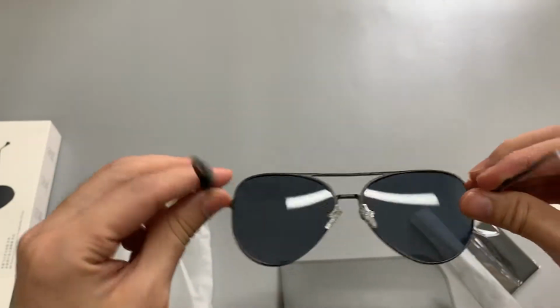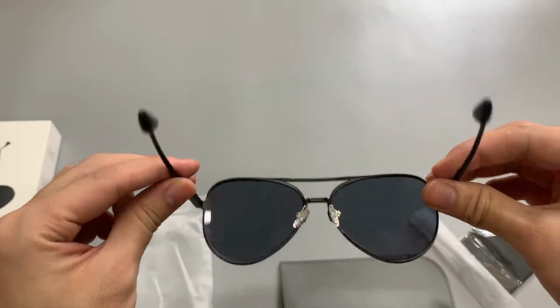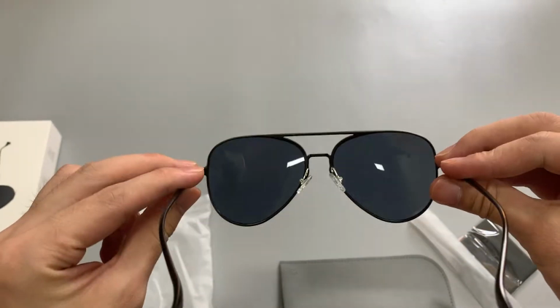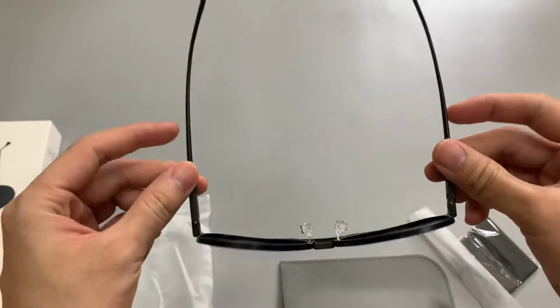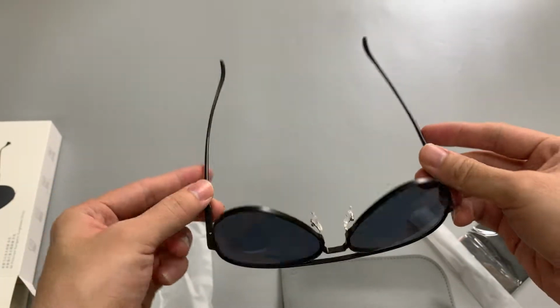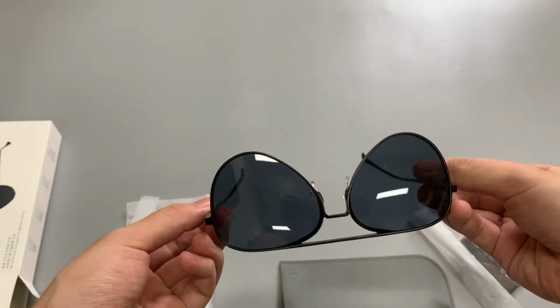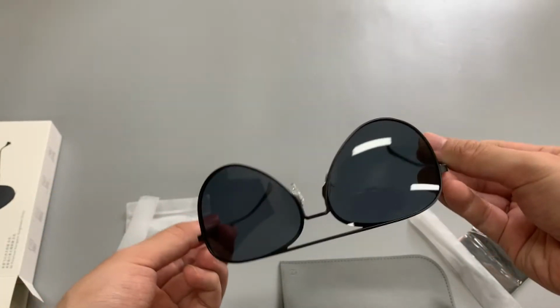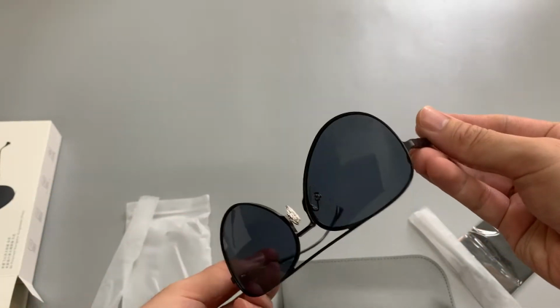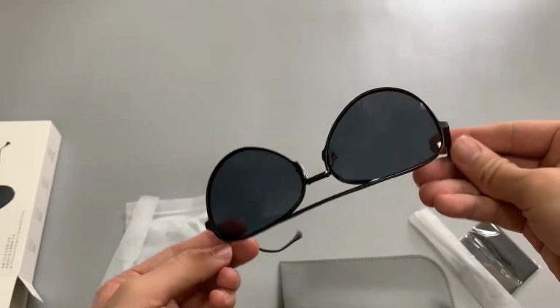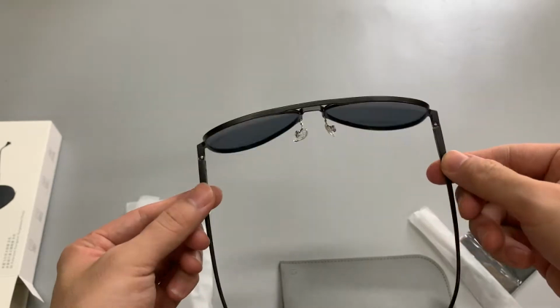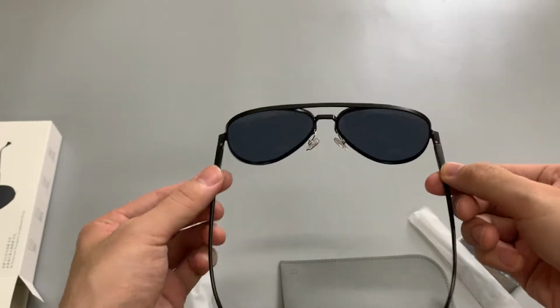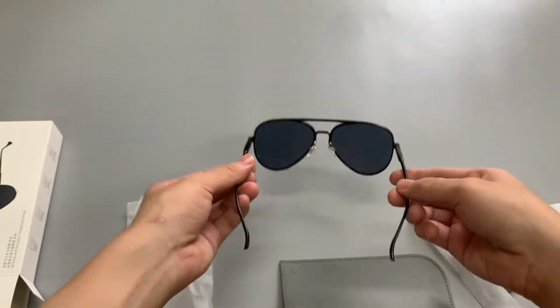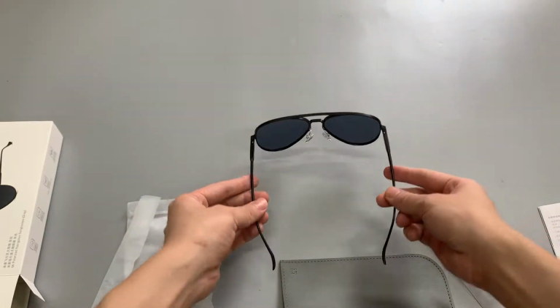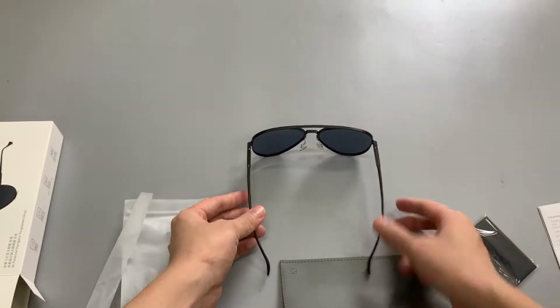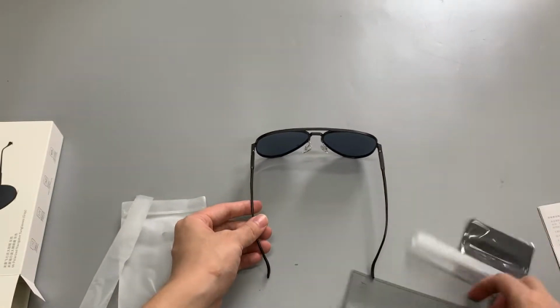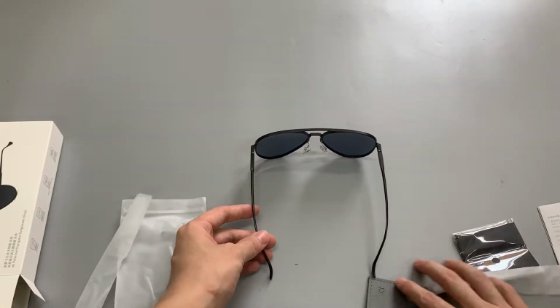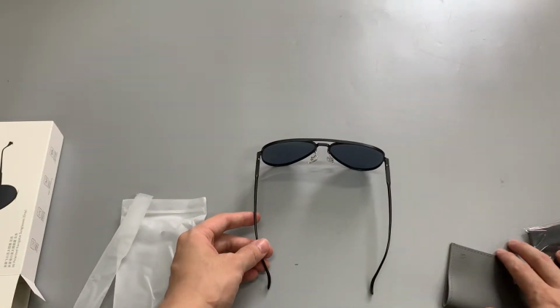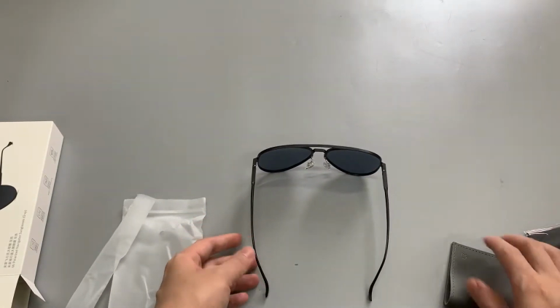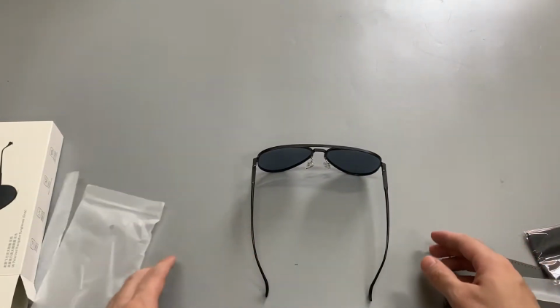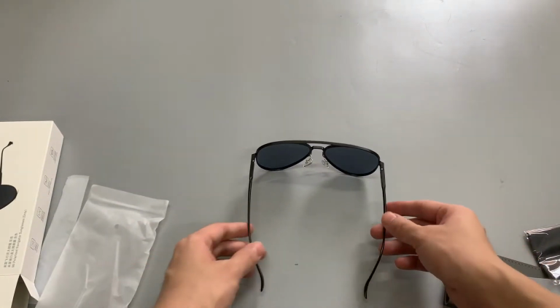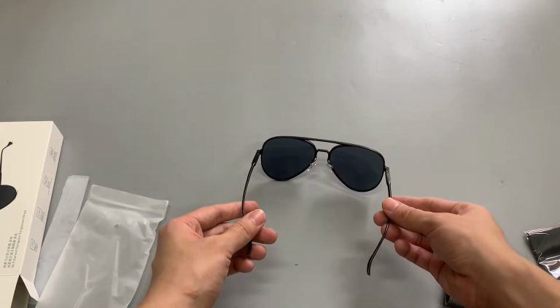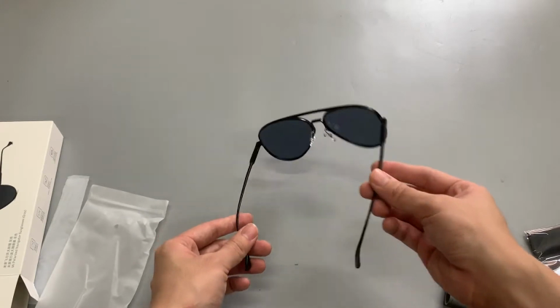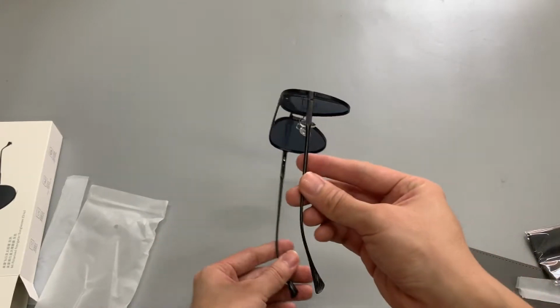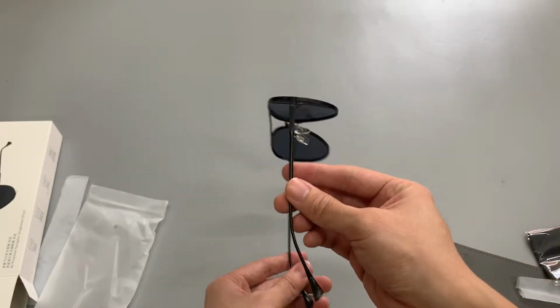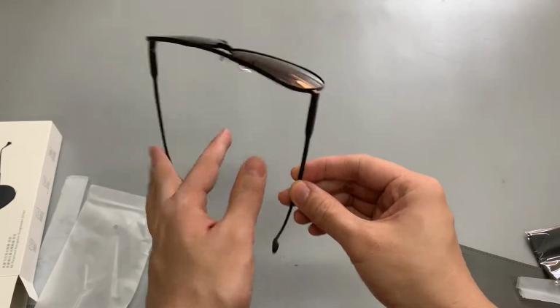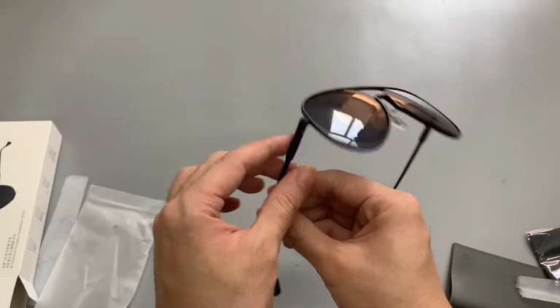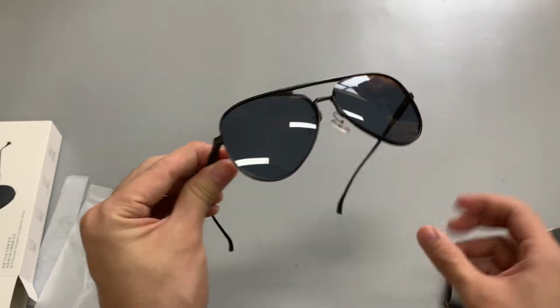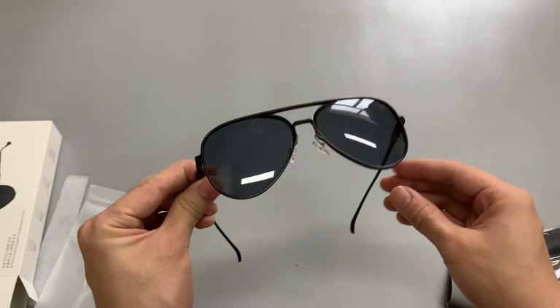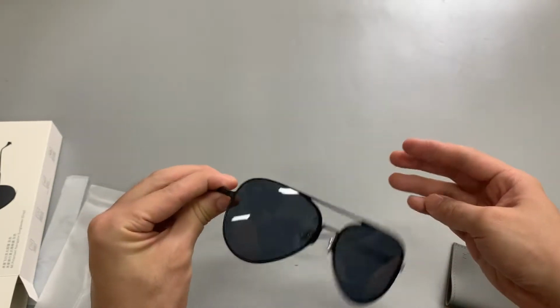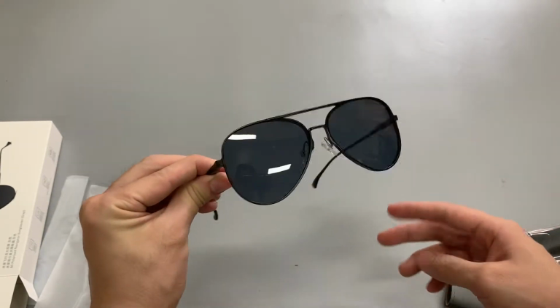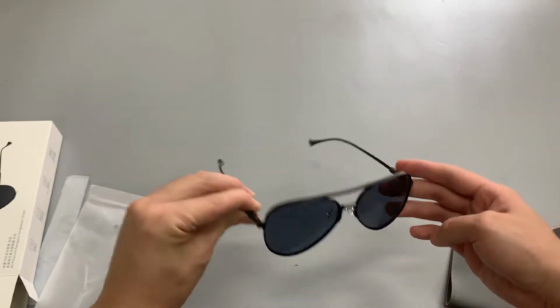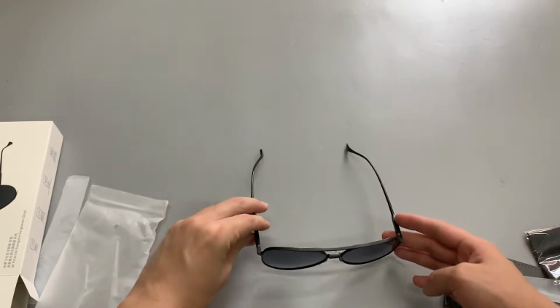It's a gray version and I think it's more beautiful than the first generation. Let's see the lens.